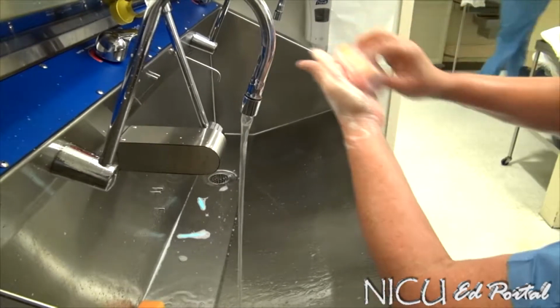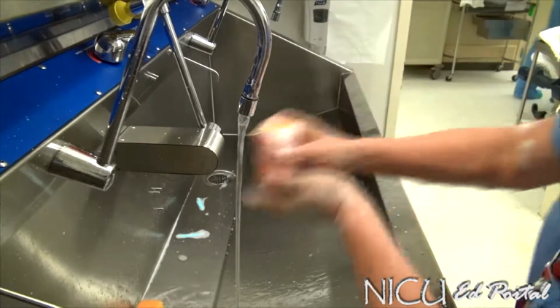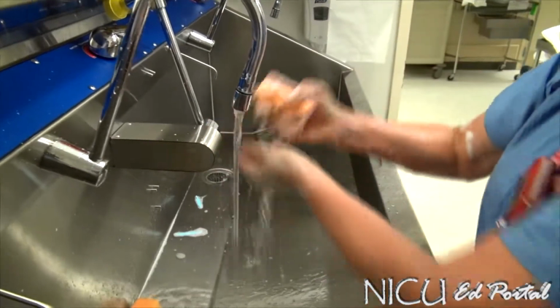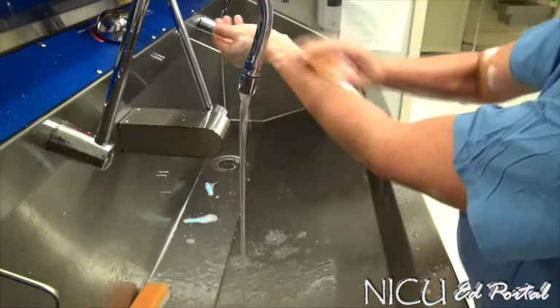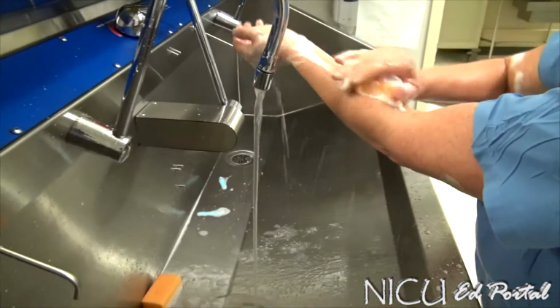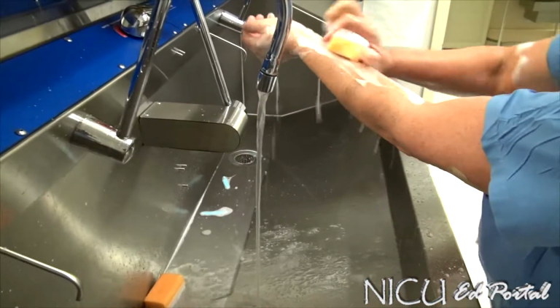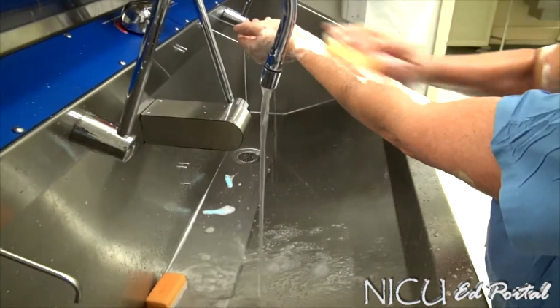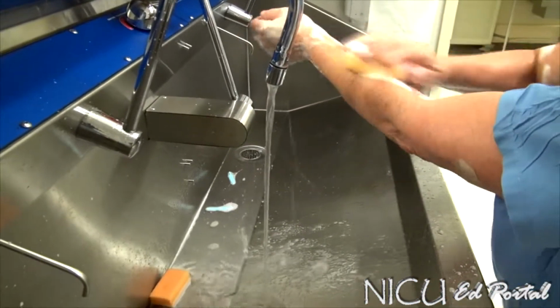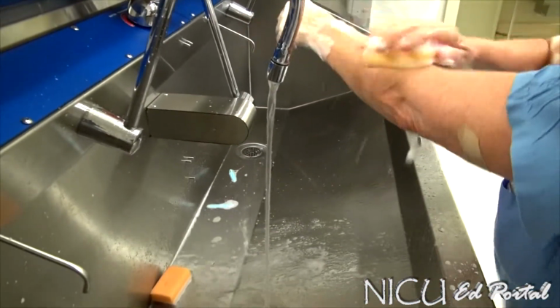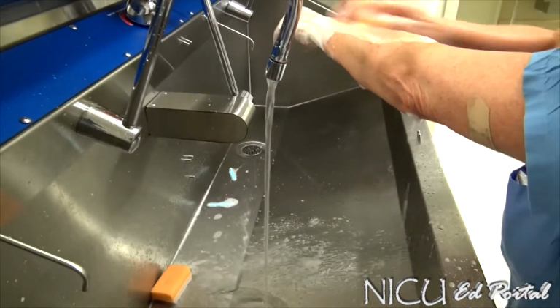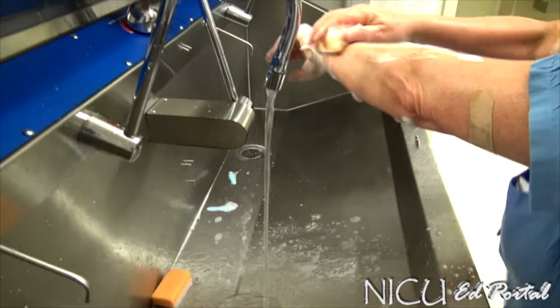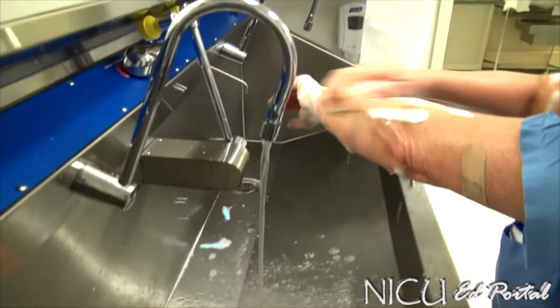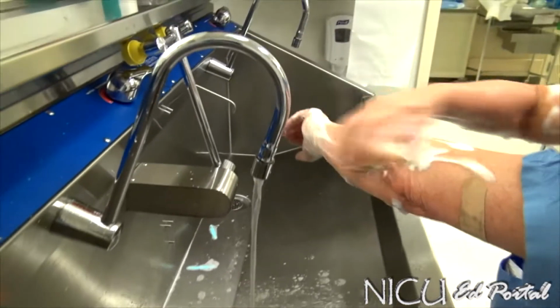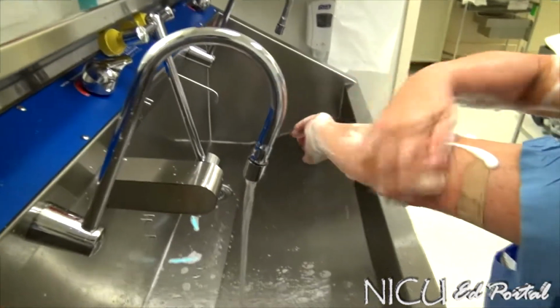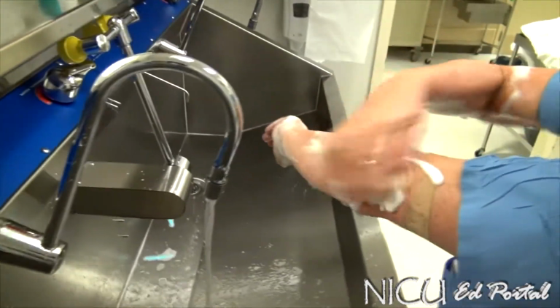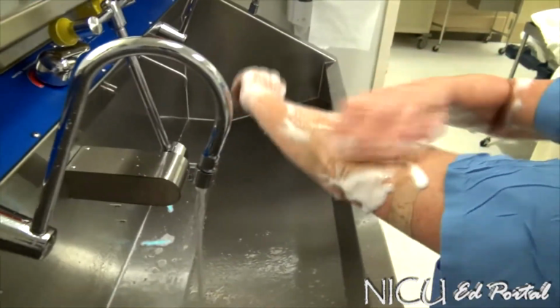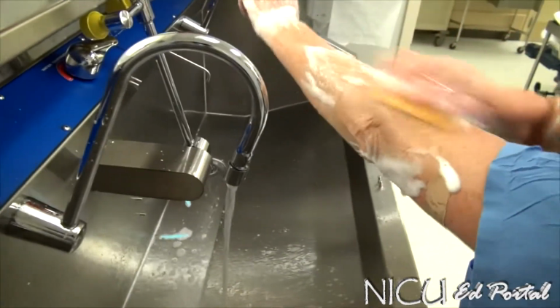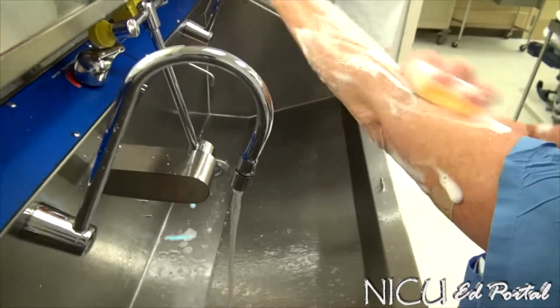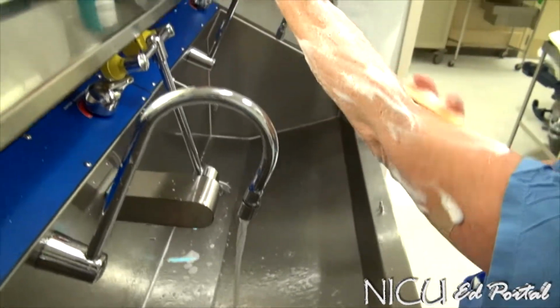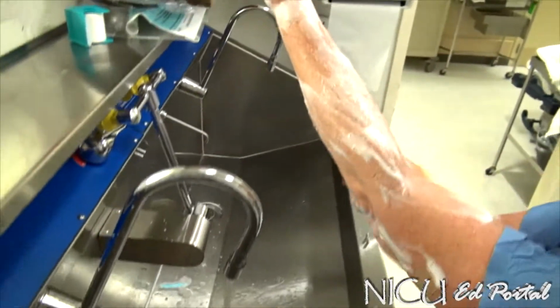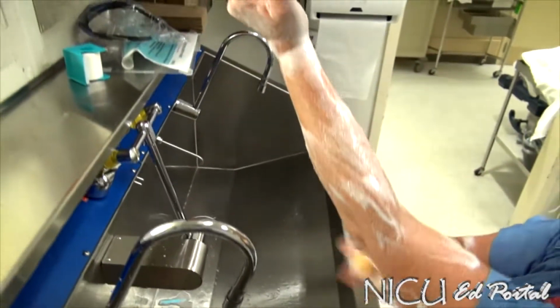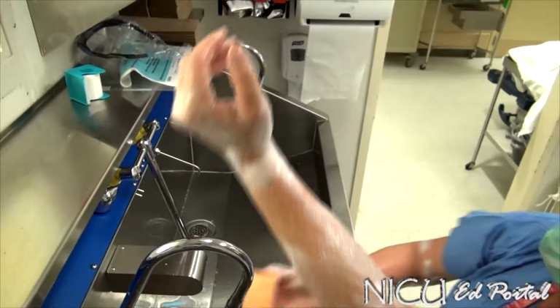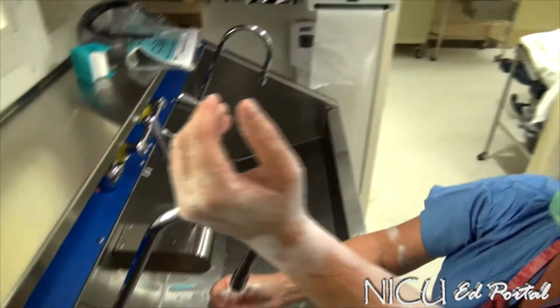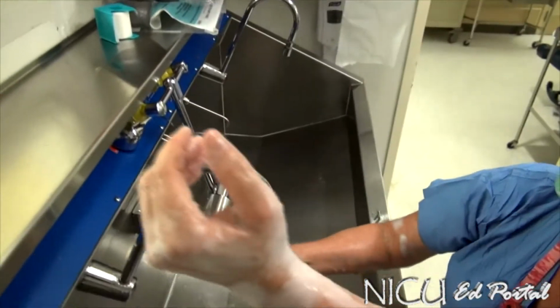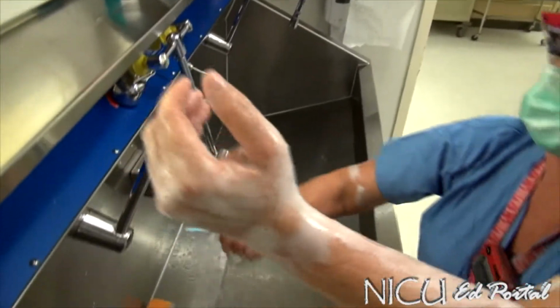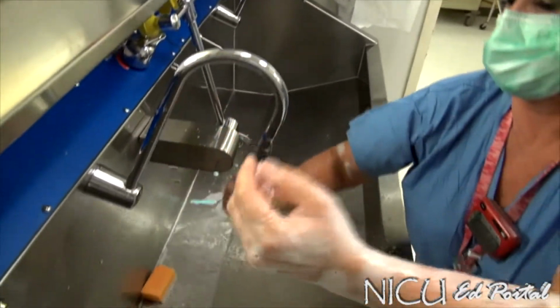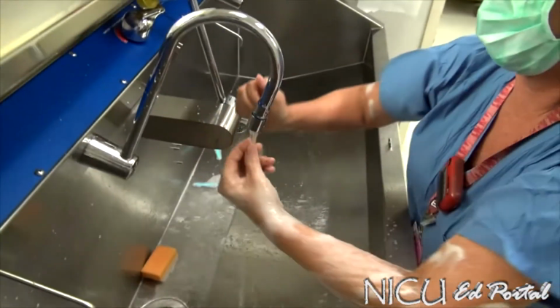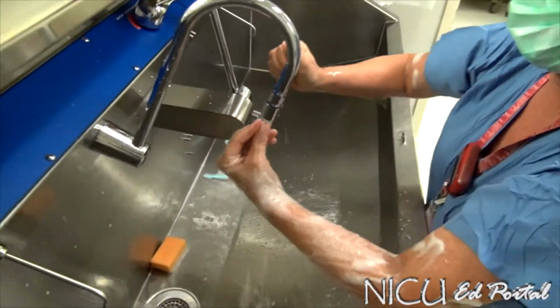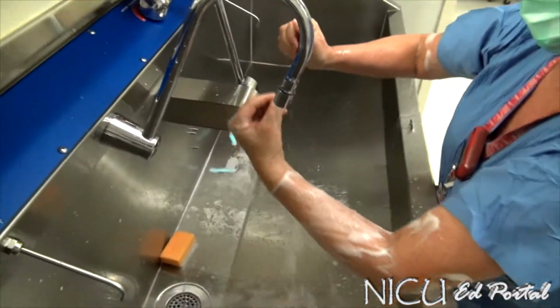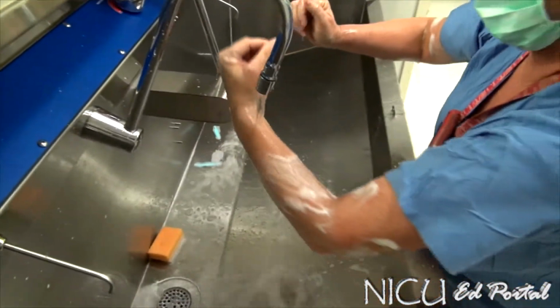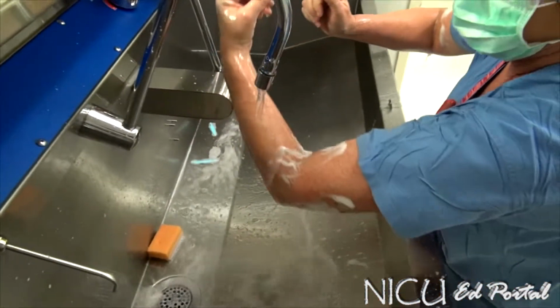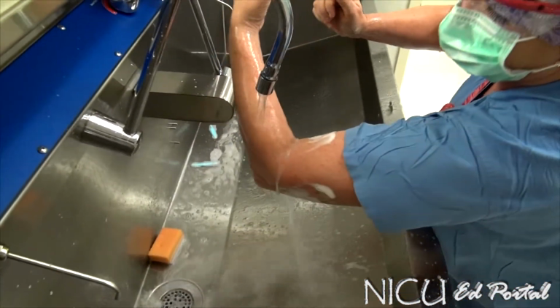The palm — moisten it — then scrub each plane on your palm. Two inches above the elbow. Then throw the brush and rinse again; everything flows down.